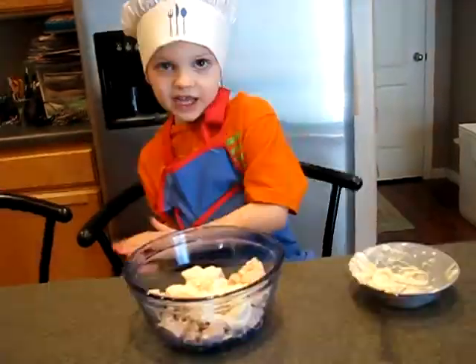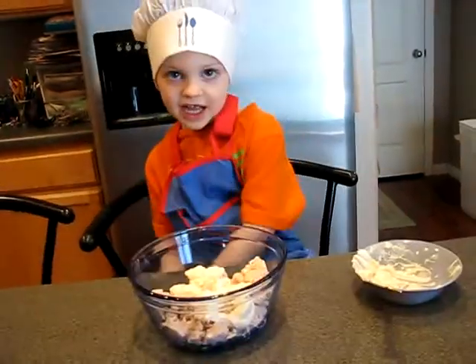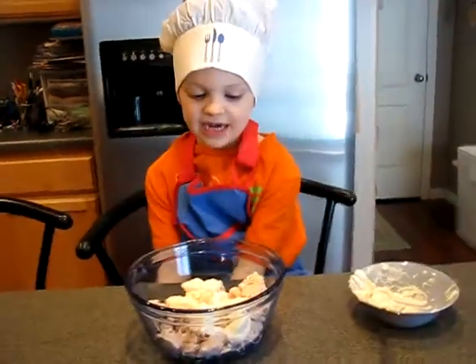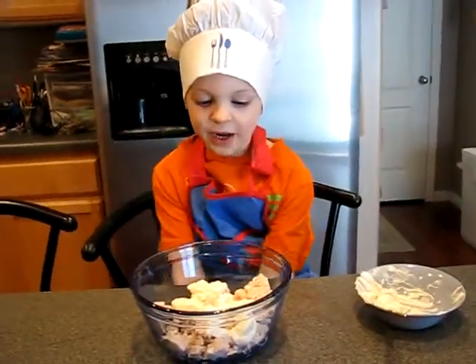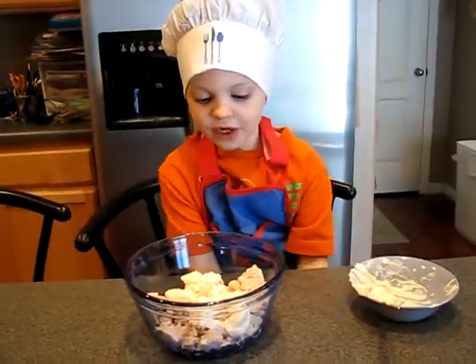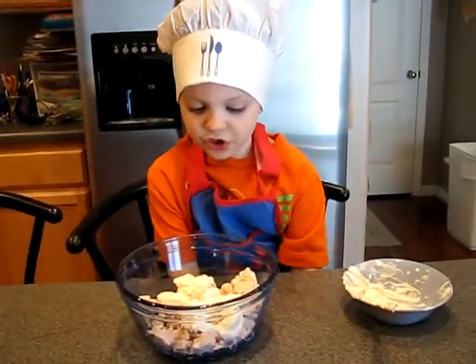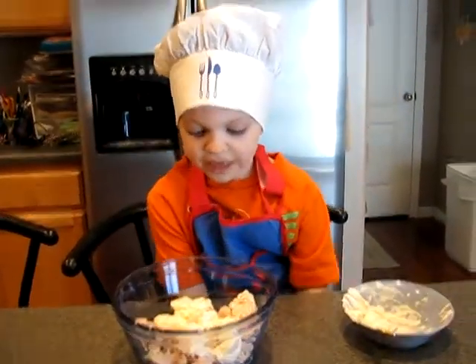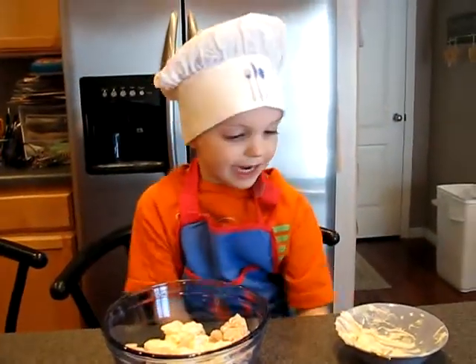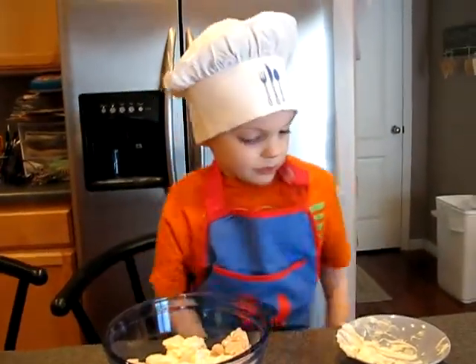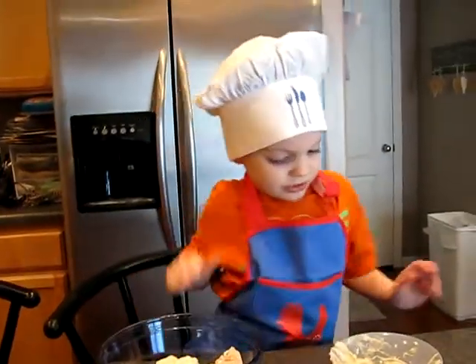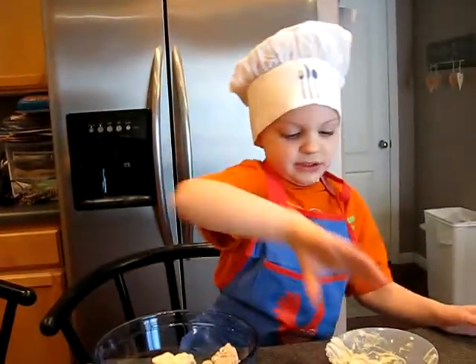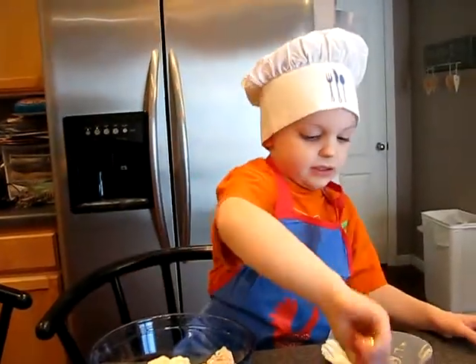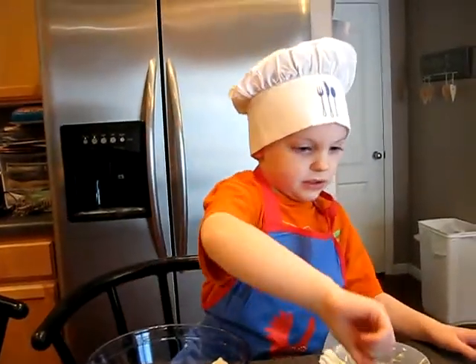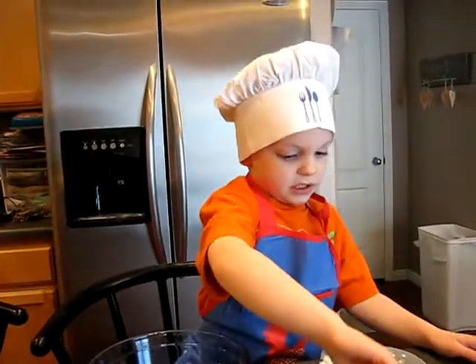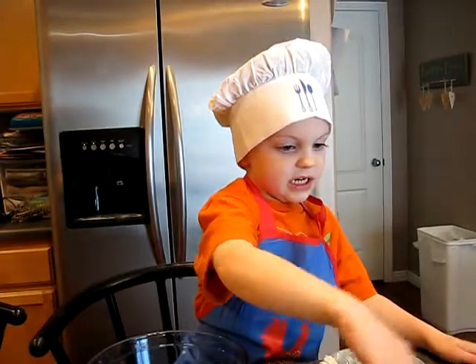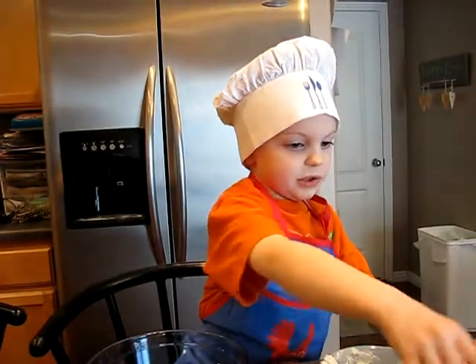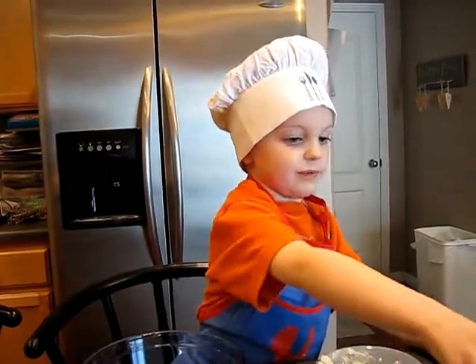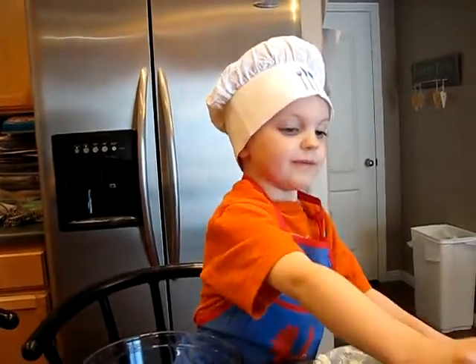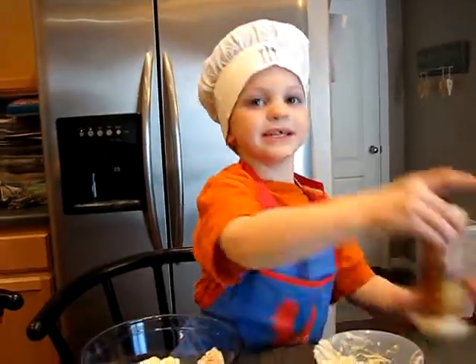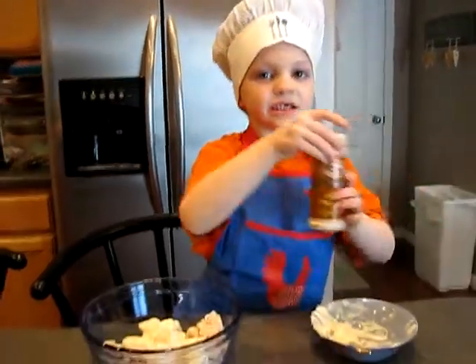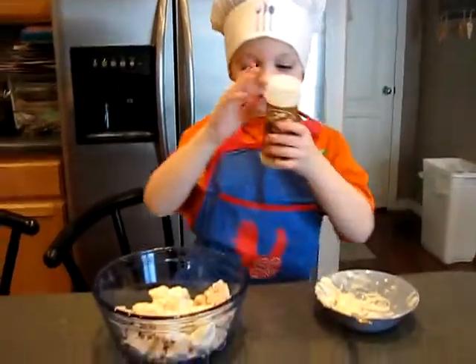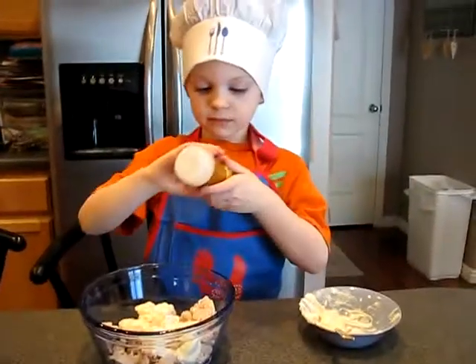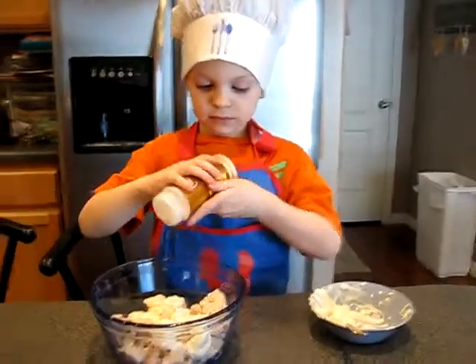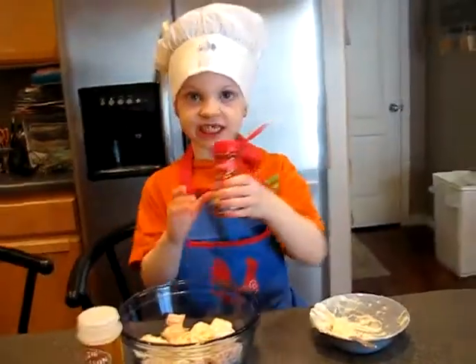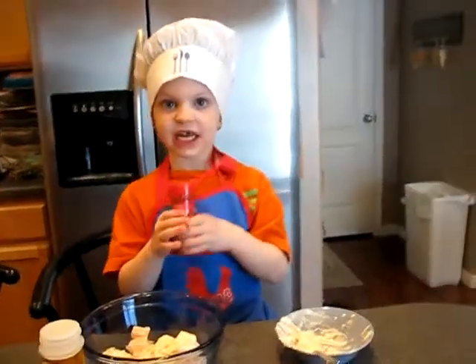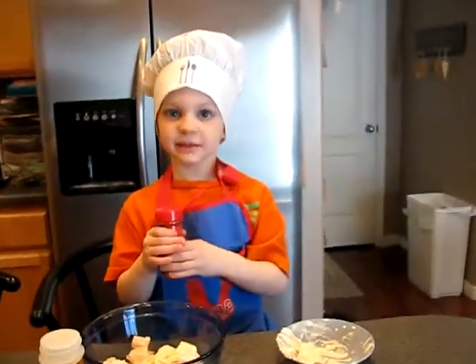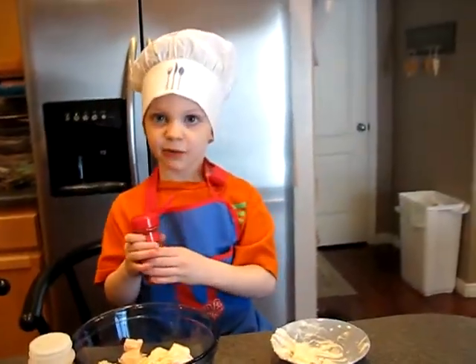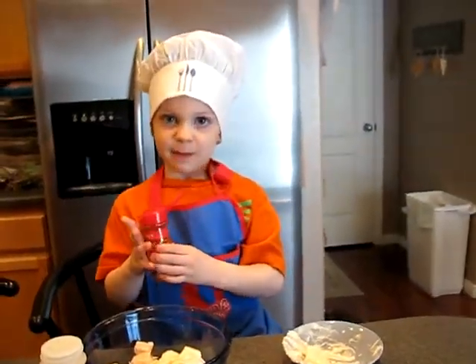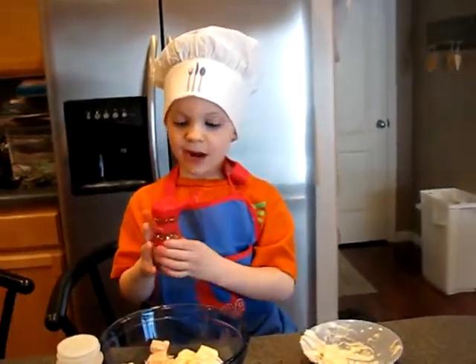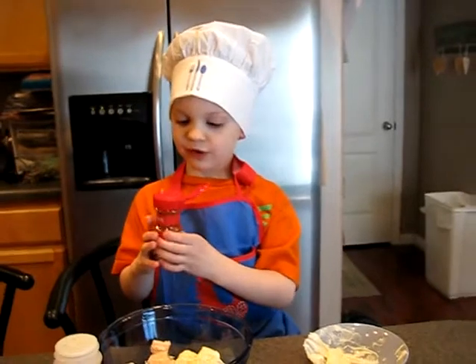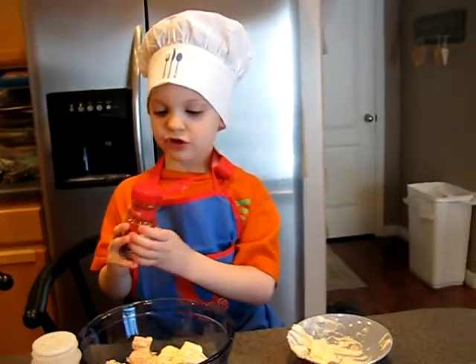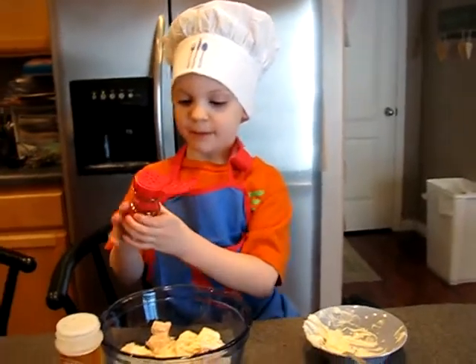And now, you have to mix a little bit of onion powder, but now I'm going to do a paprika.